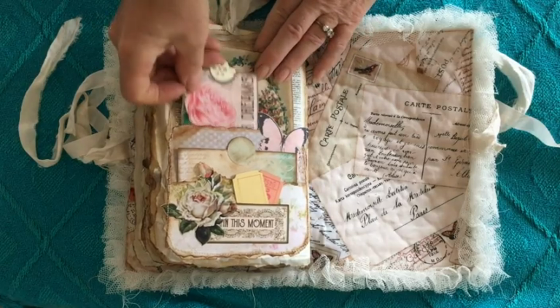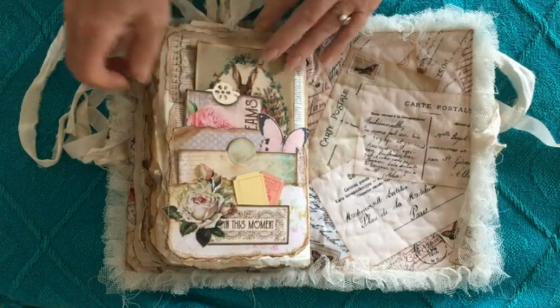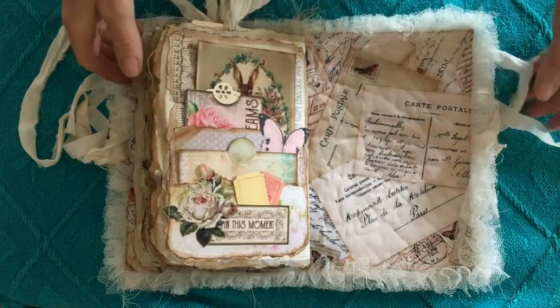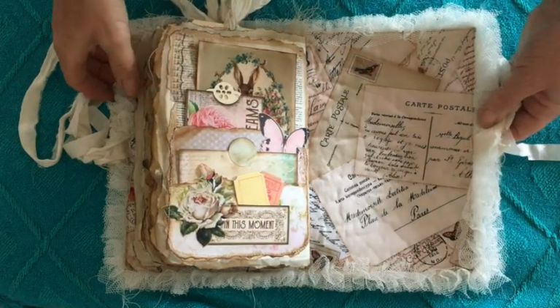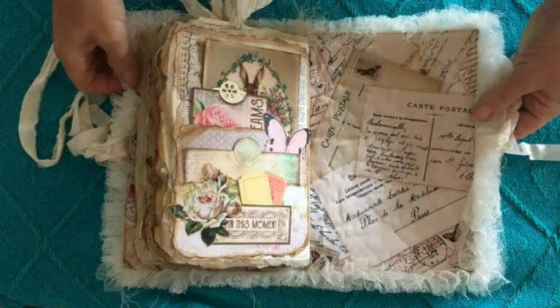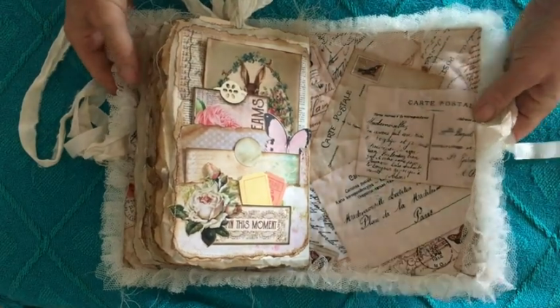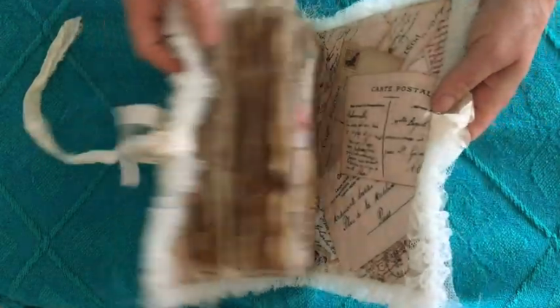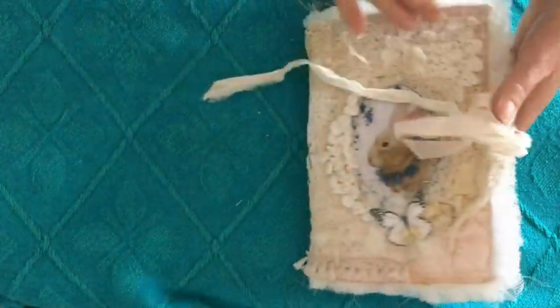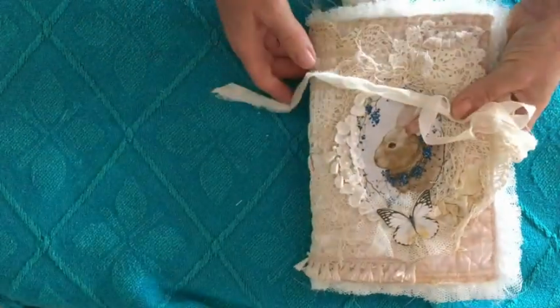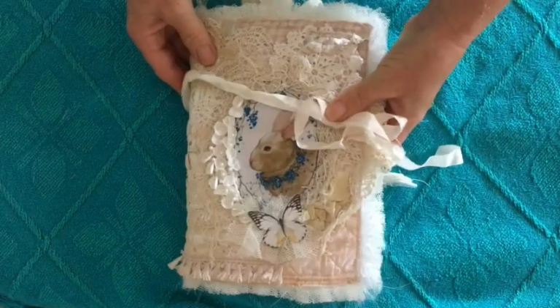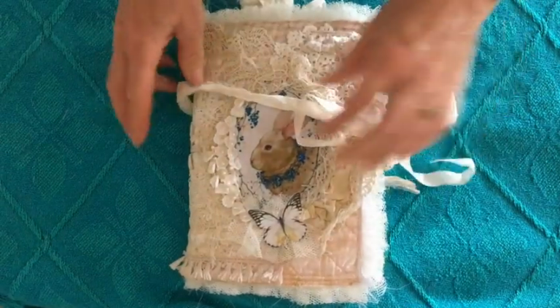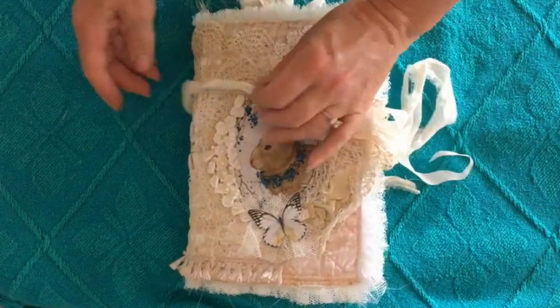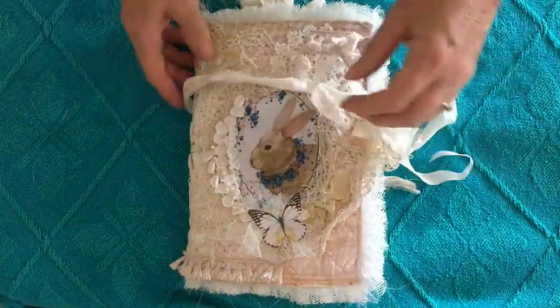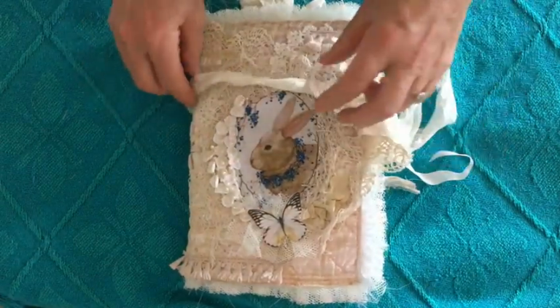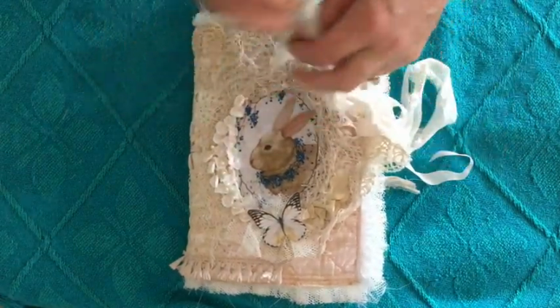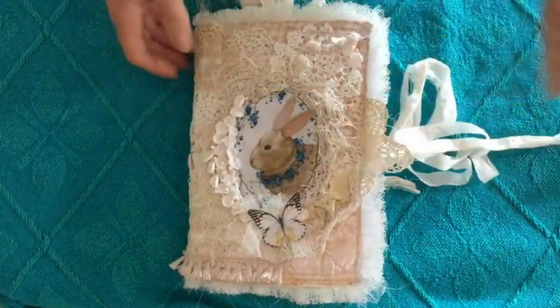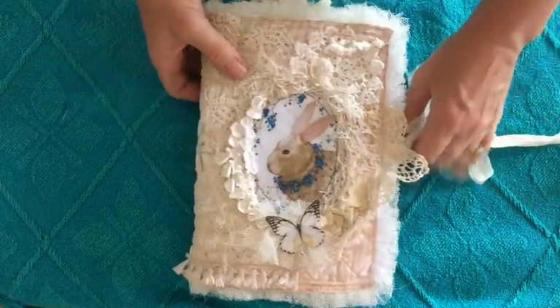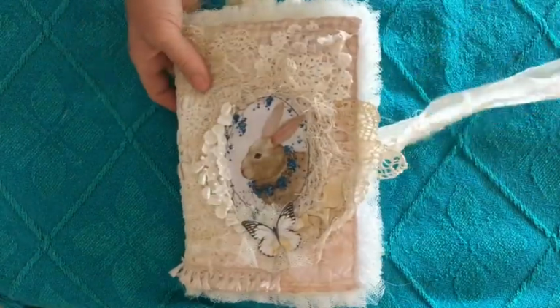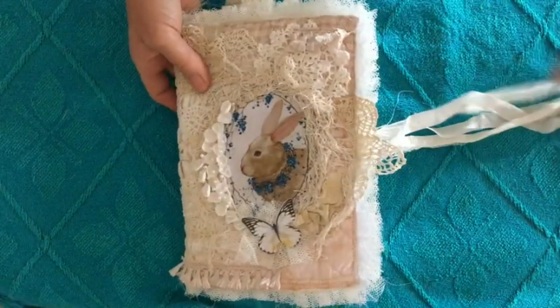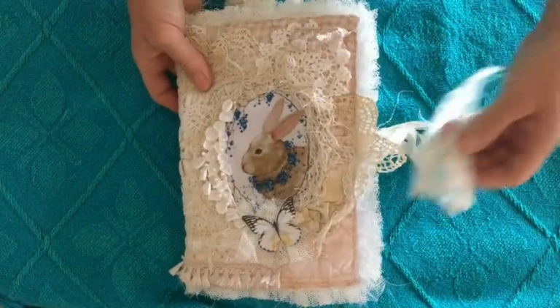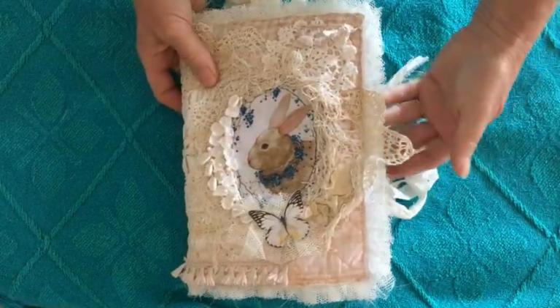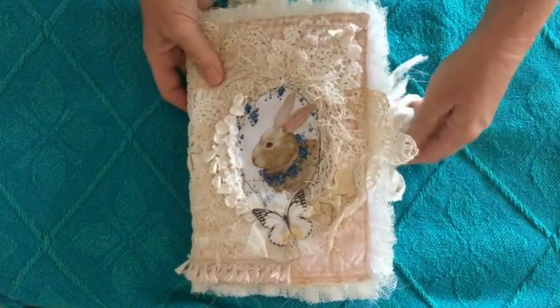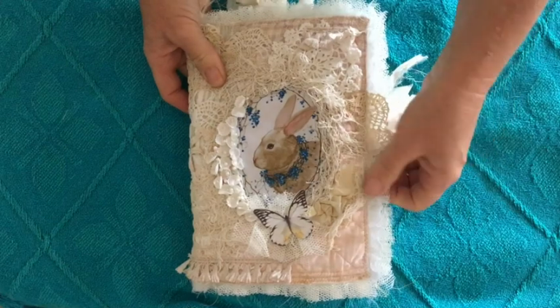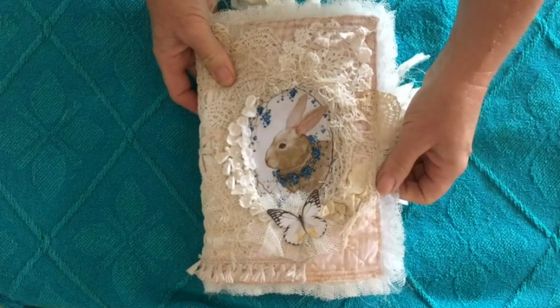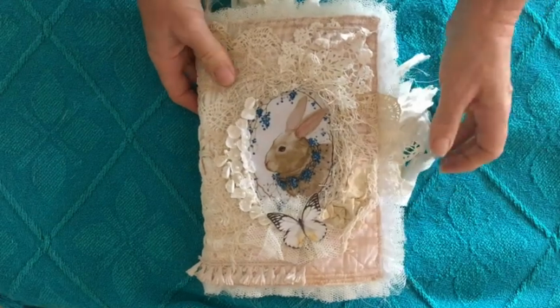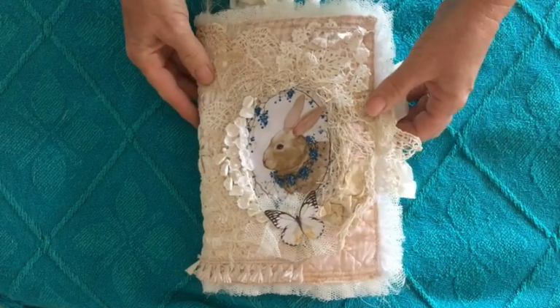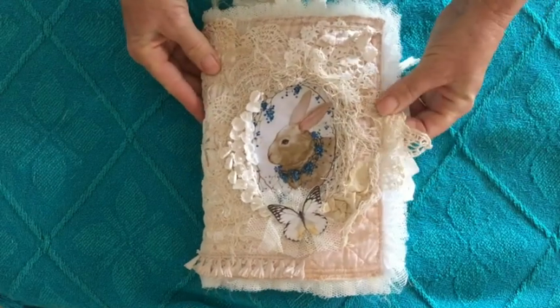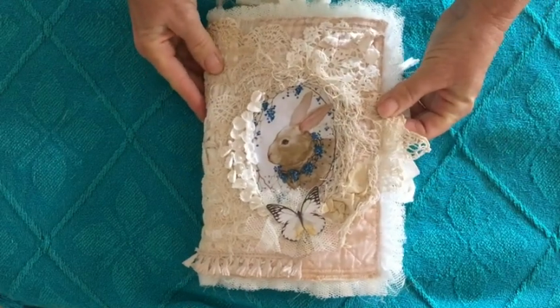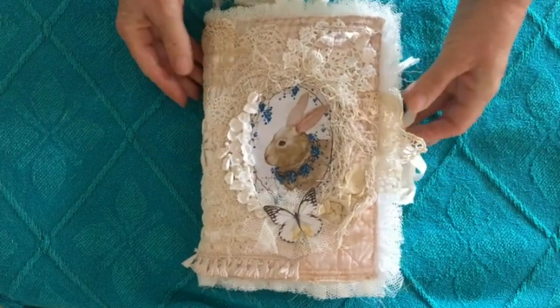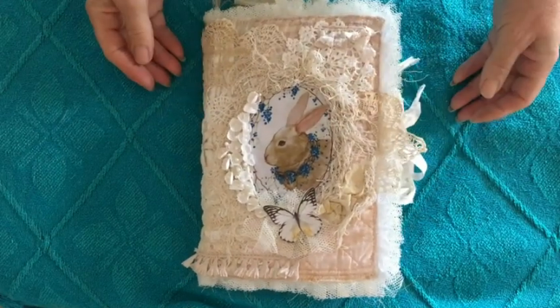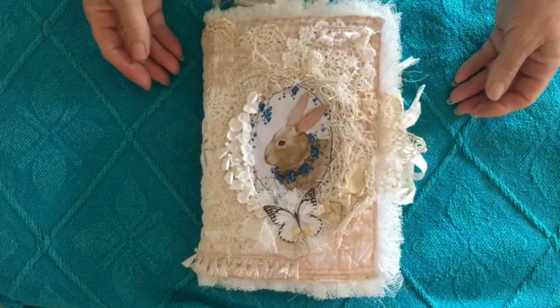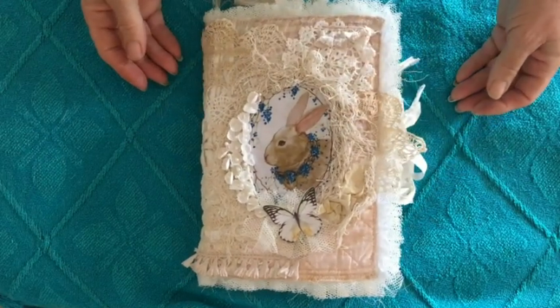Alright, there we have it! I hope you've enjoyed this flip through. I would really, really appreciate it if you left me a like or a comment, and I'll see you next time with a new journal. Thanks for watching!